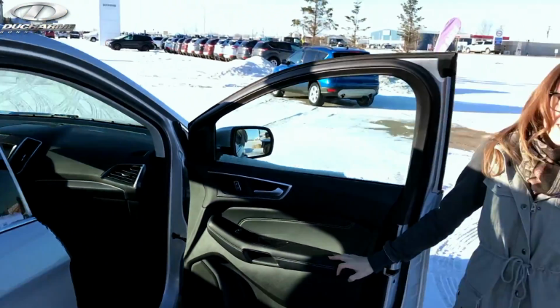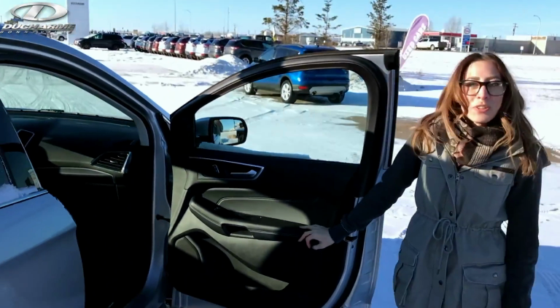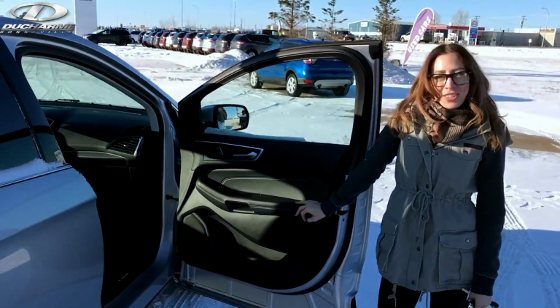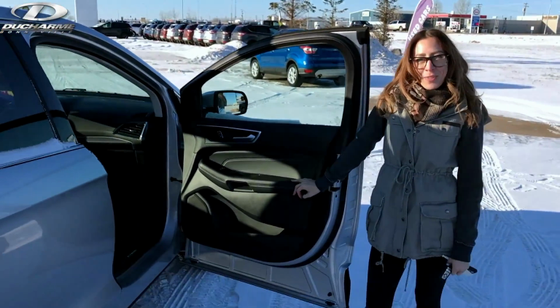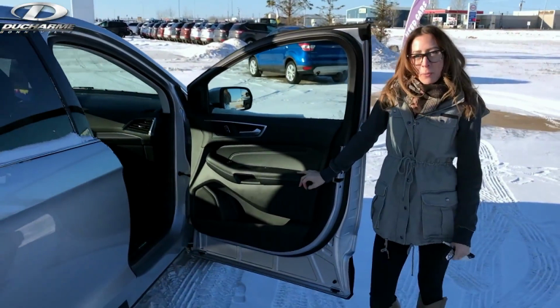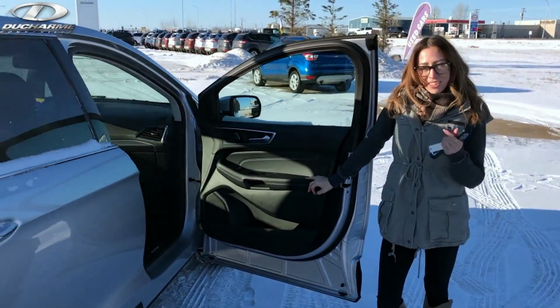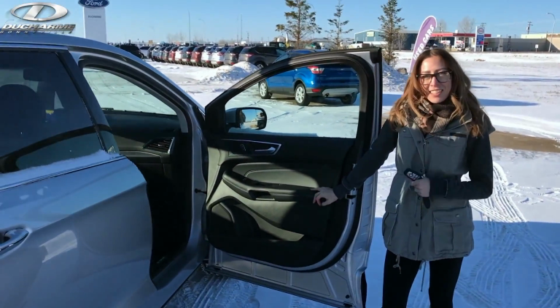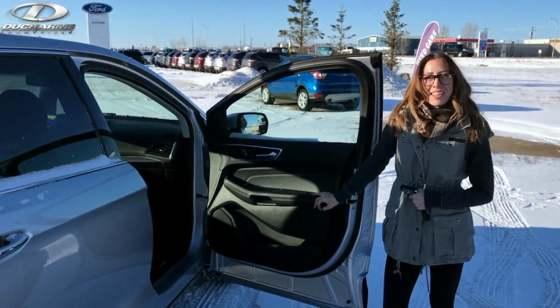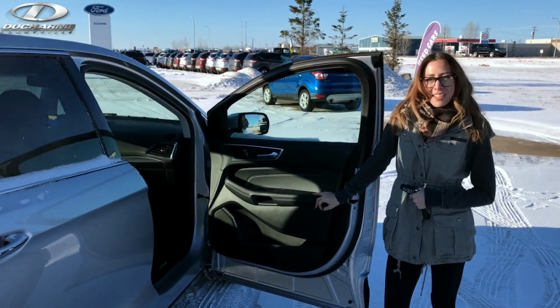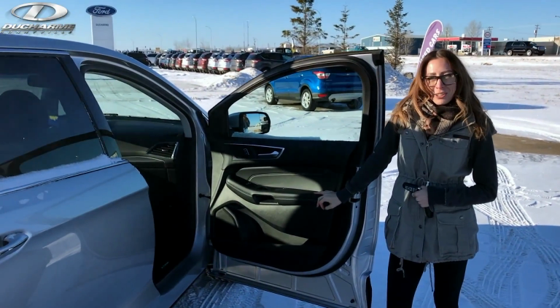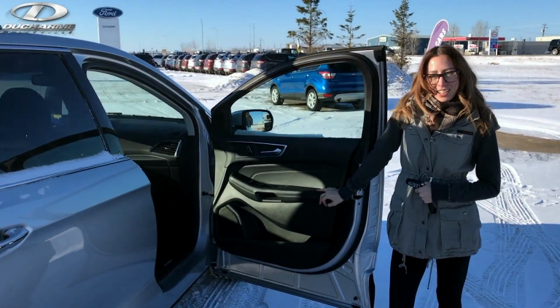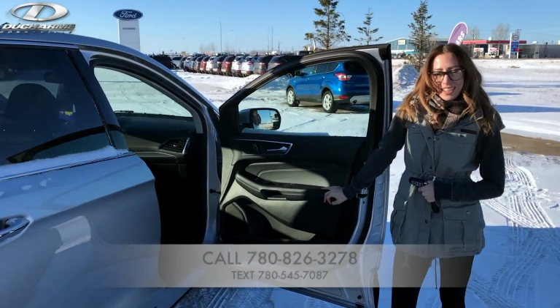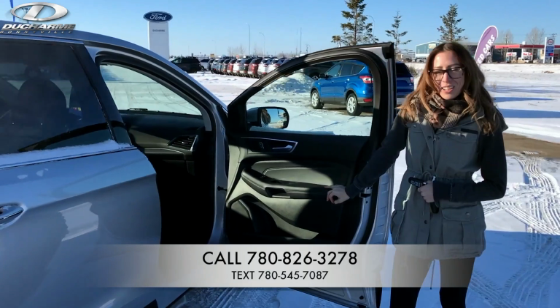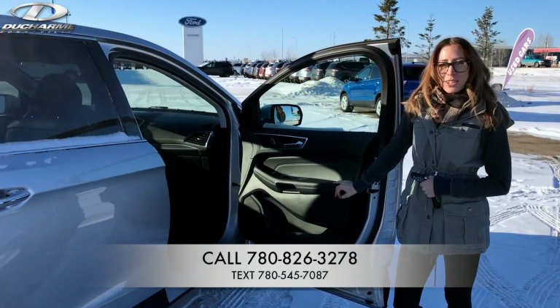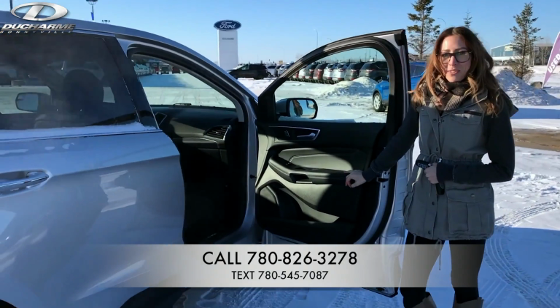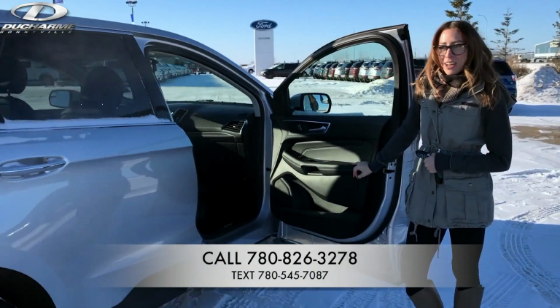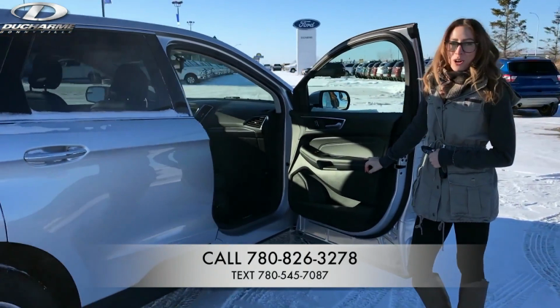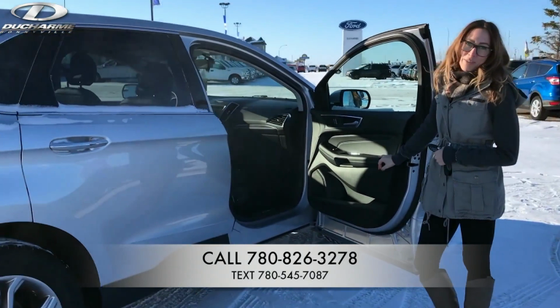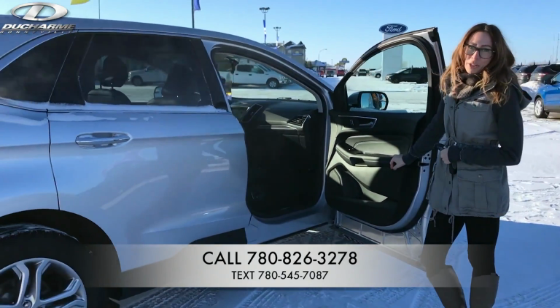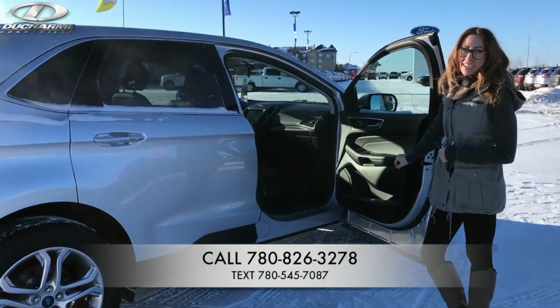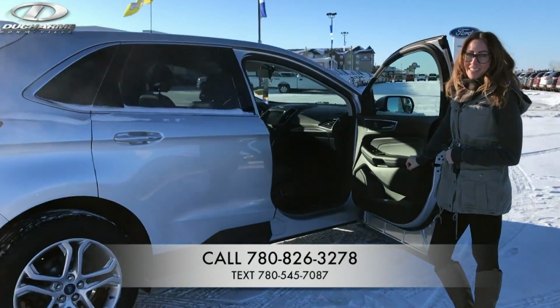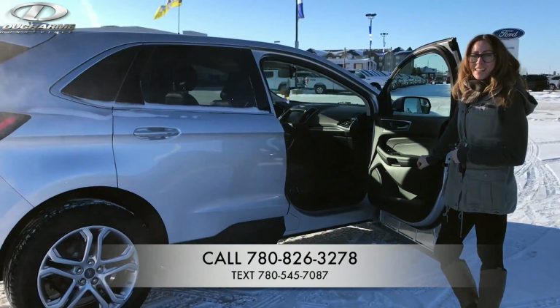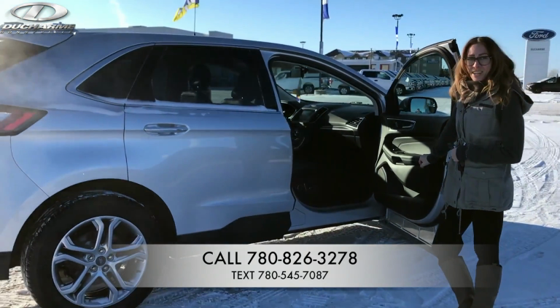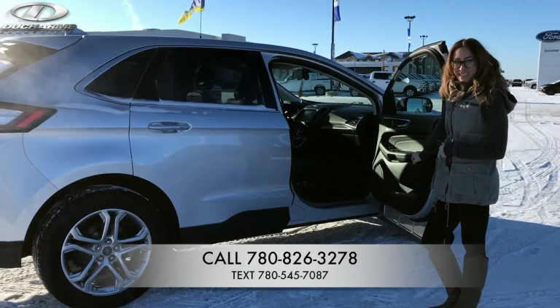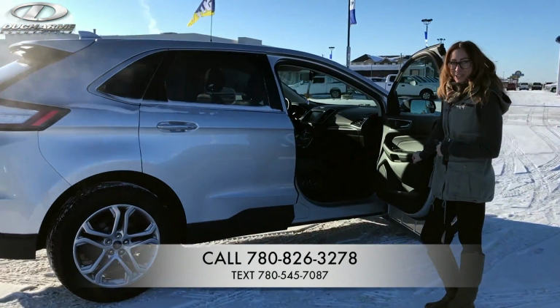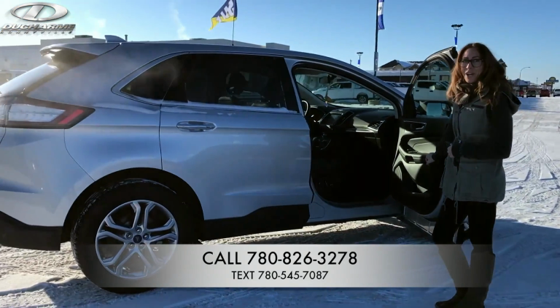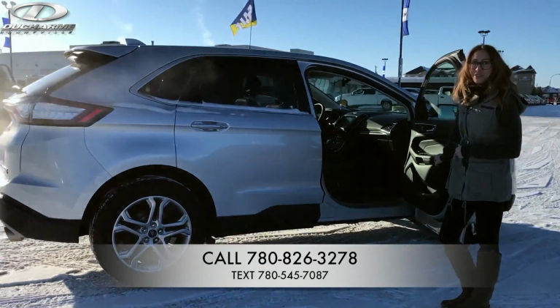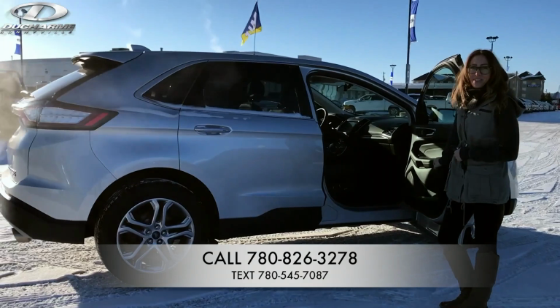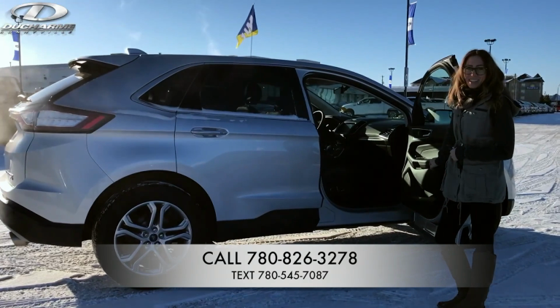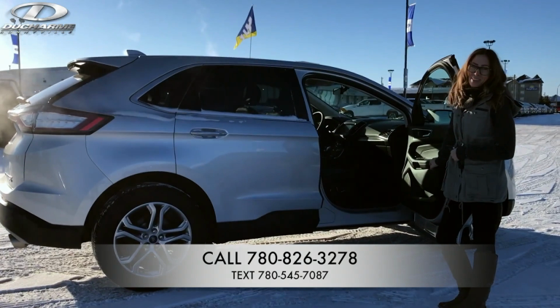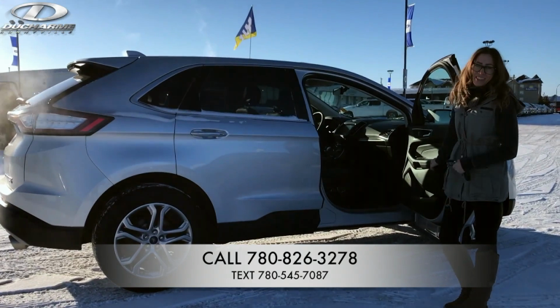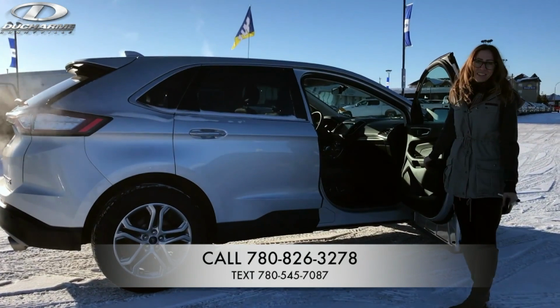So if you're interested in this vehicle, please call us at 780-826-3278, or always feel free to text us at 780-545-7087.